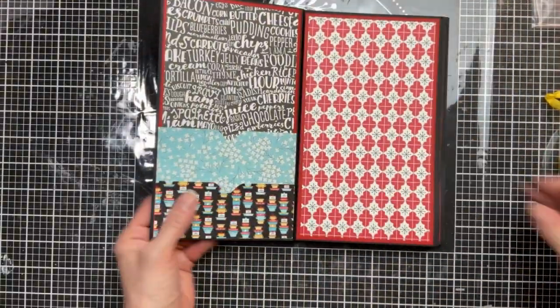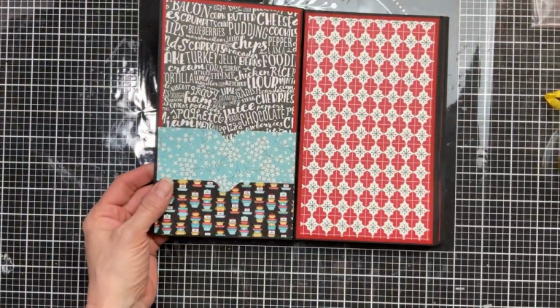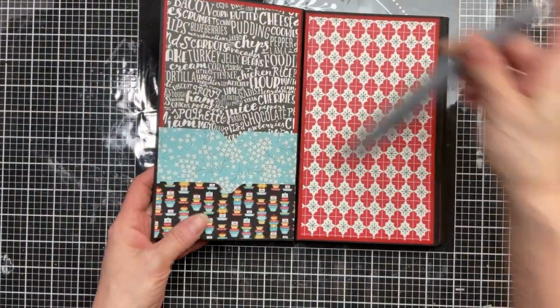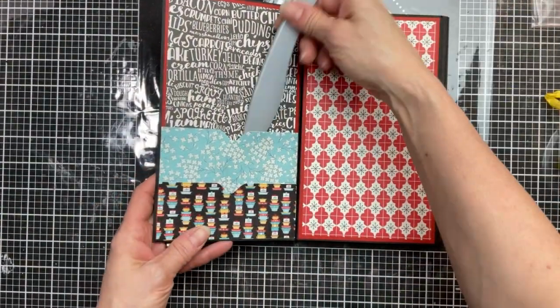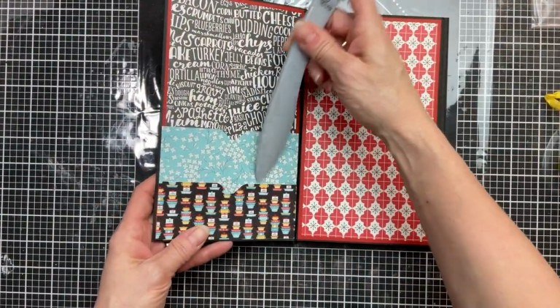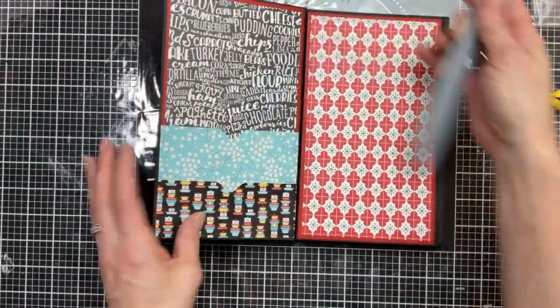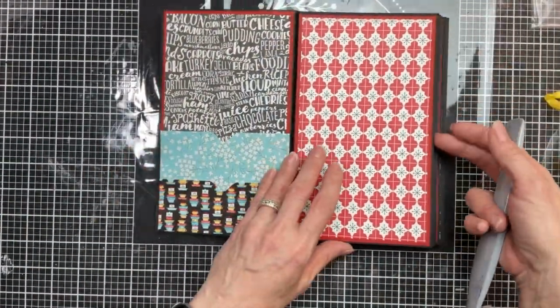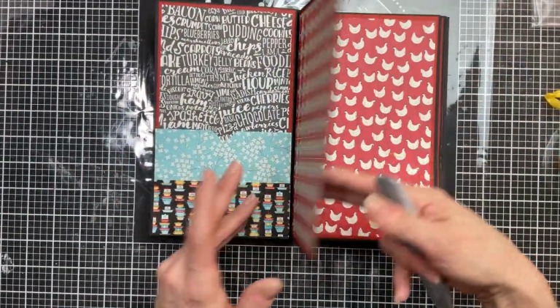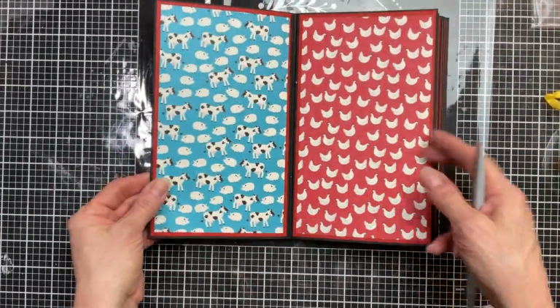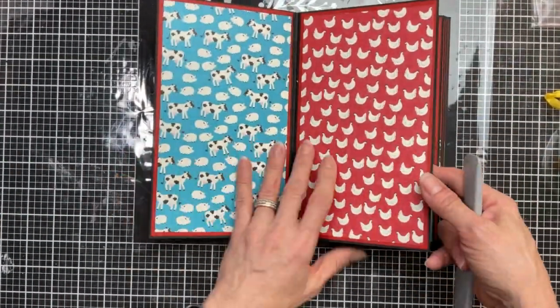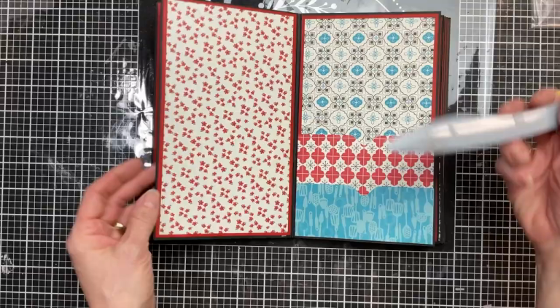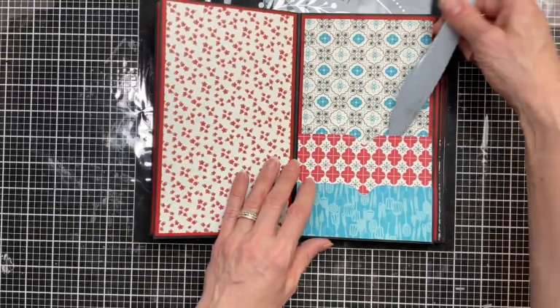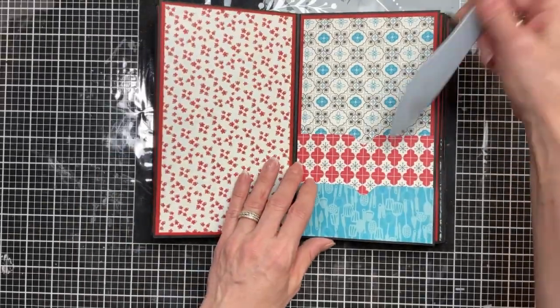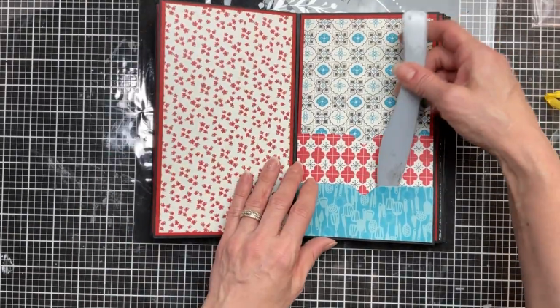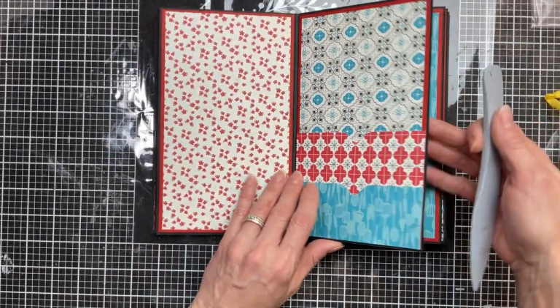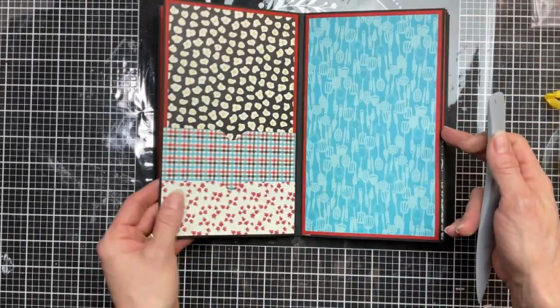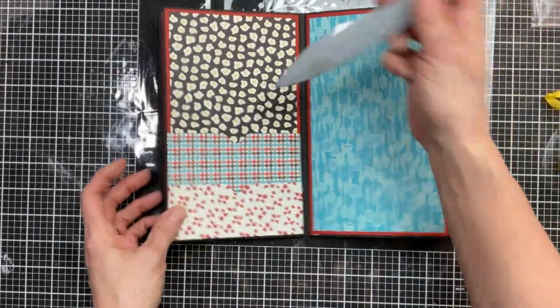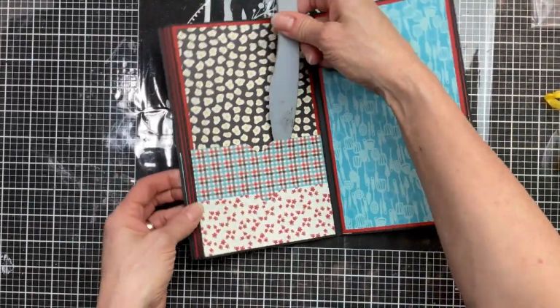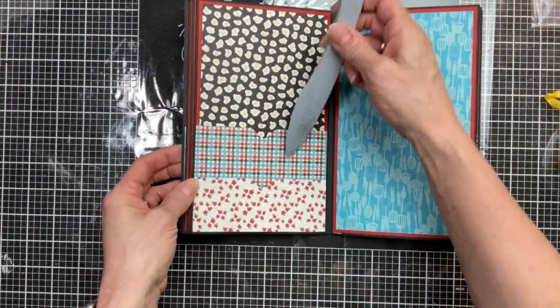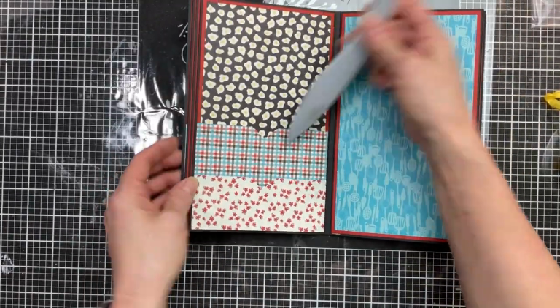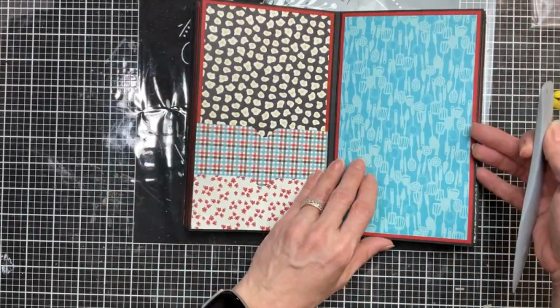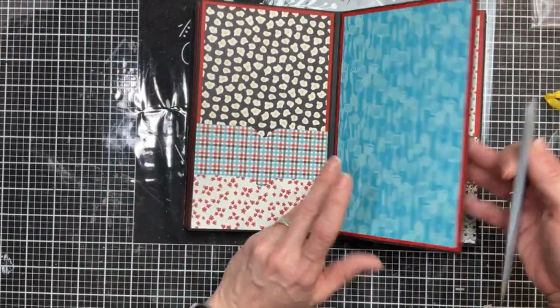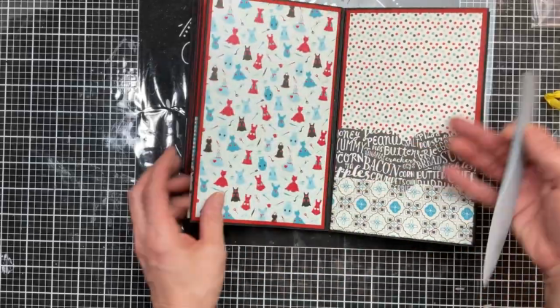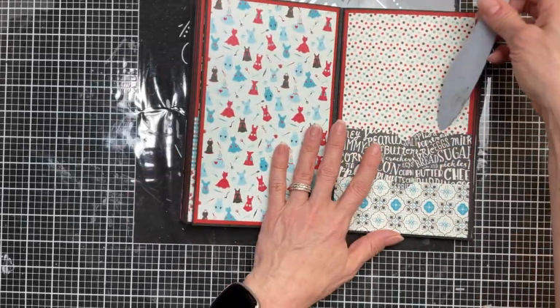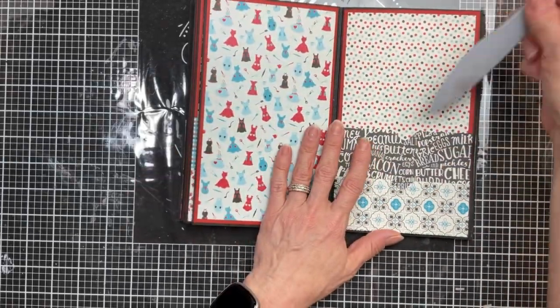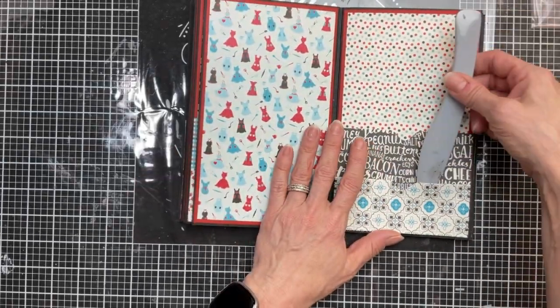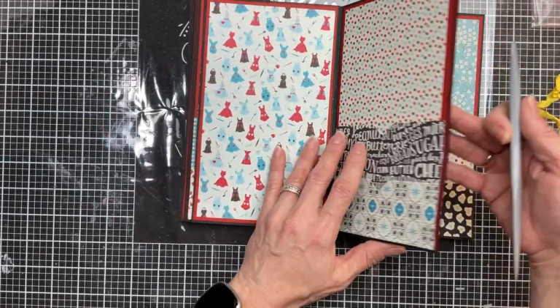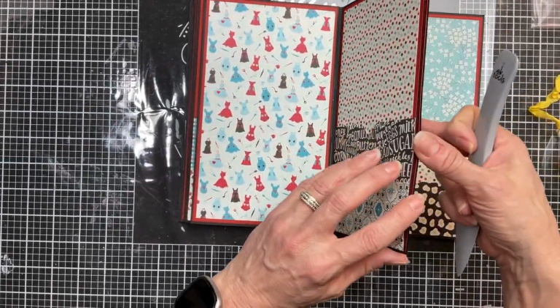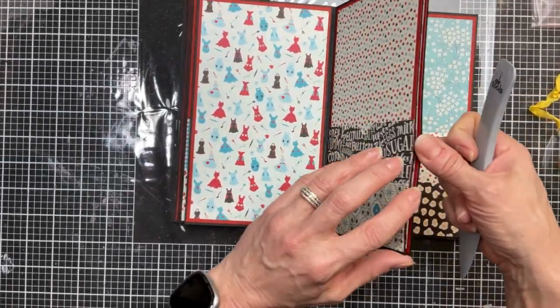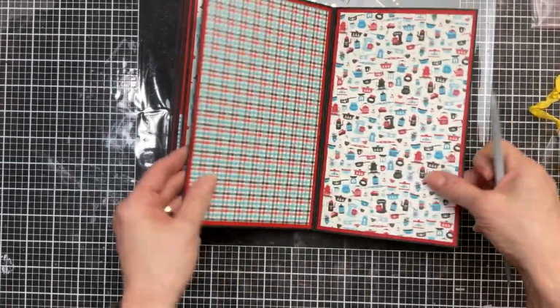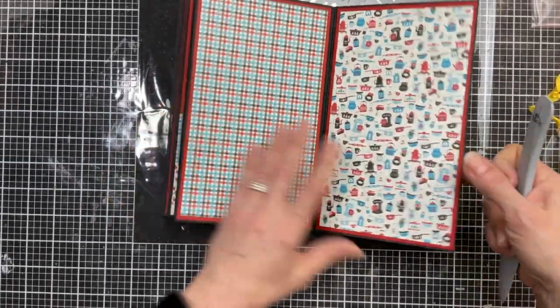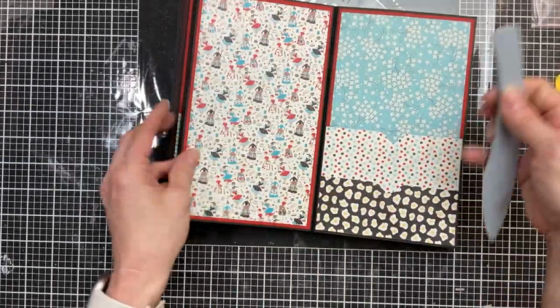Now that we have all our double pockets in, I'll just do a little flip through here and show you where they are — there are in fact two pockets on top of each other, a larger one and the smaller one in front.